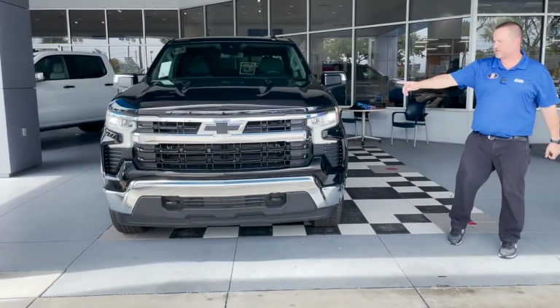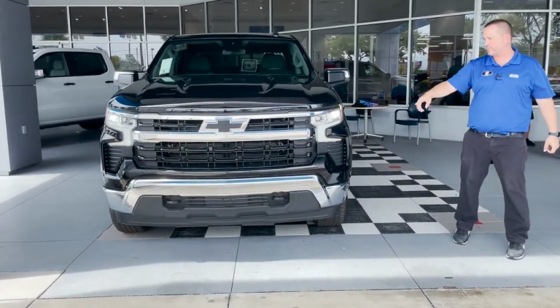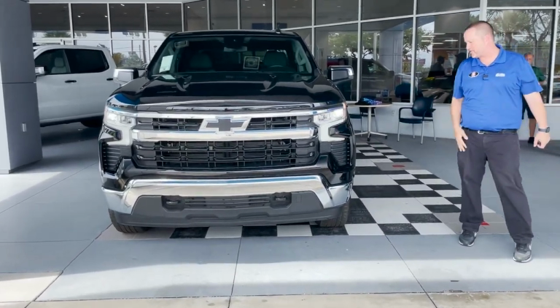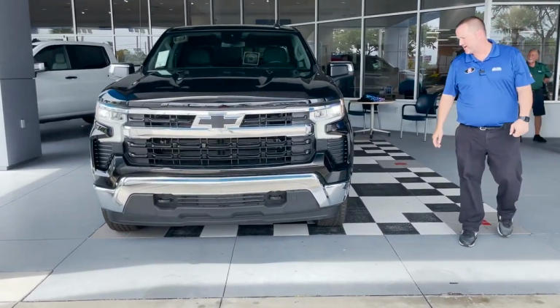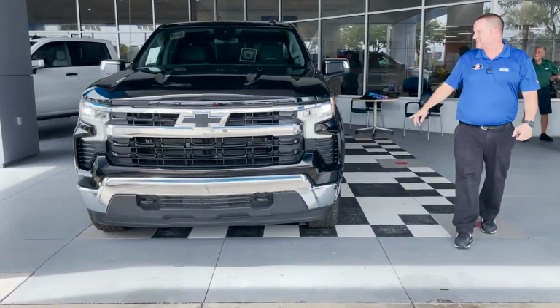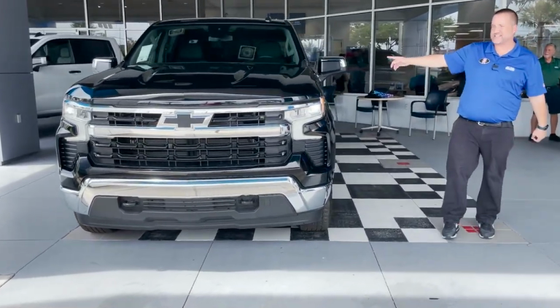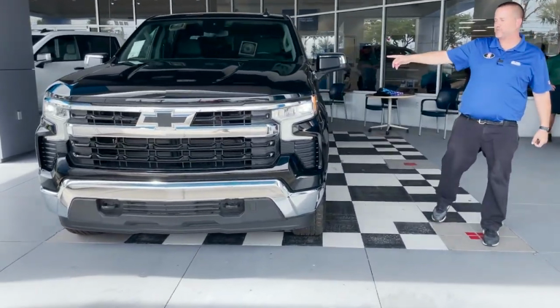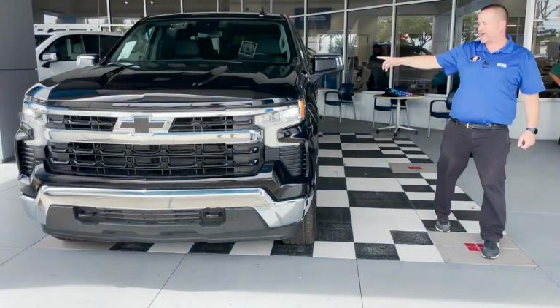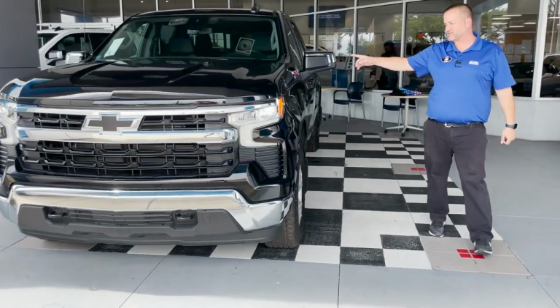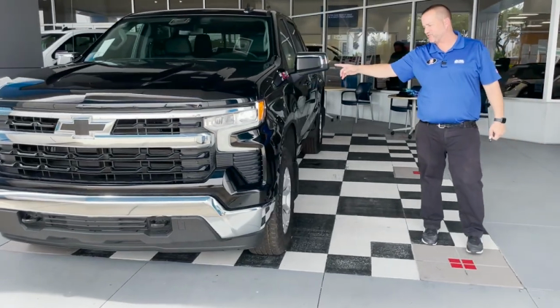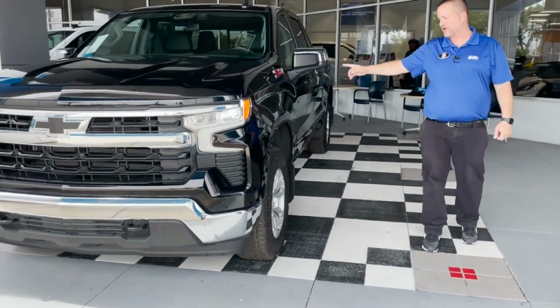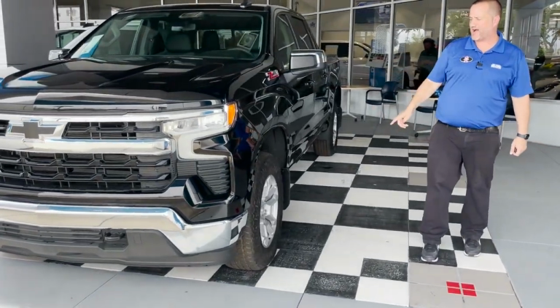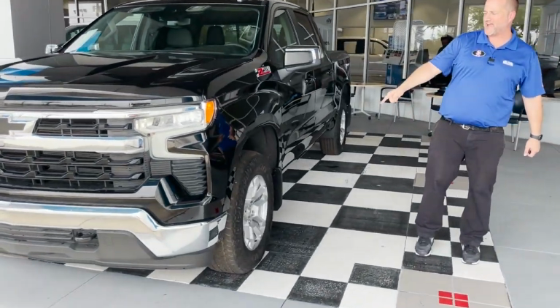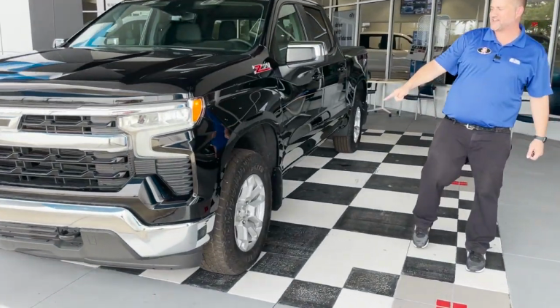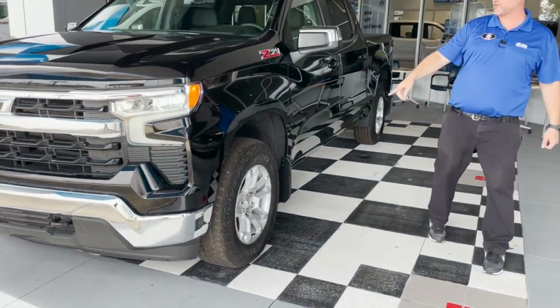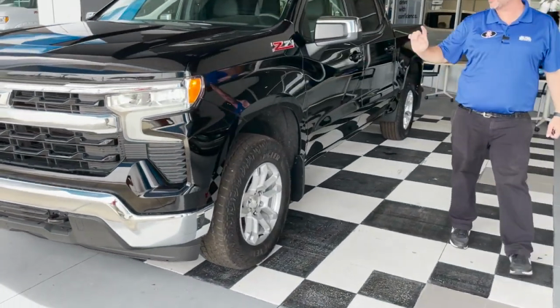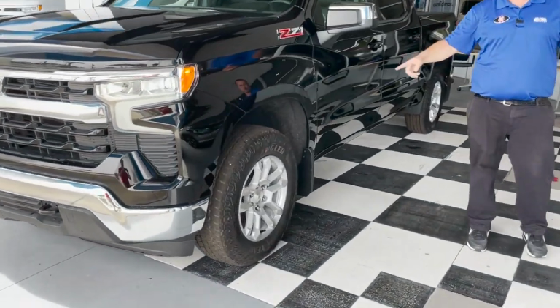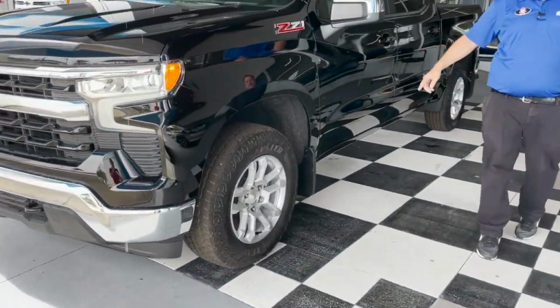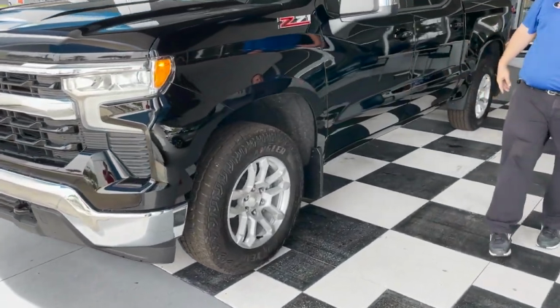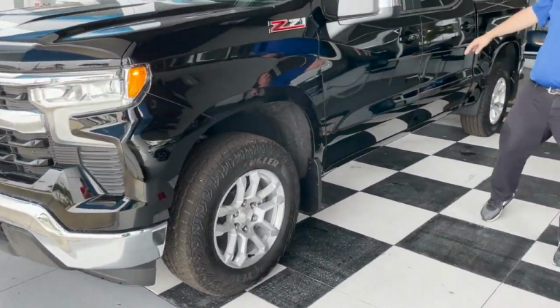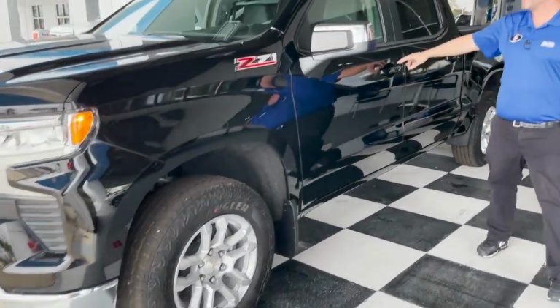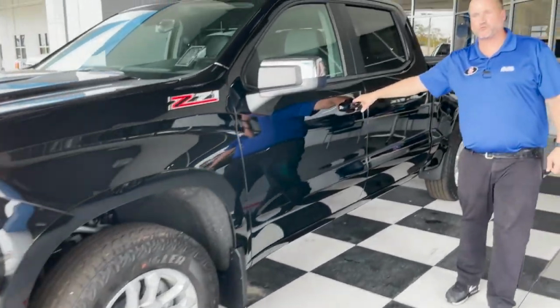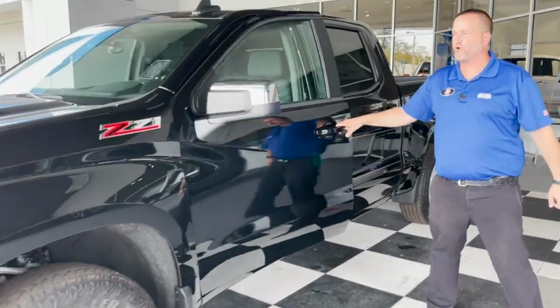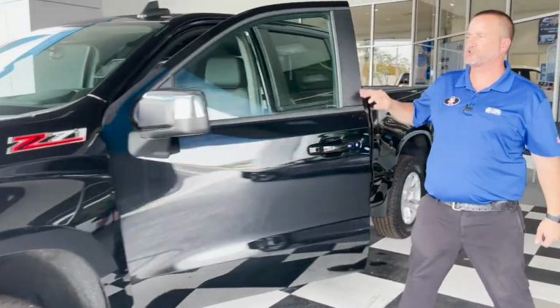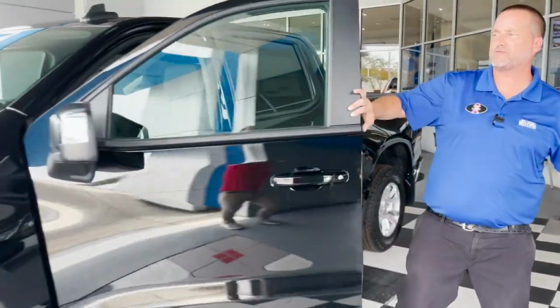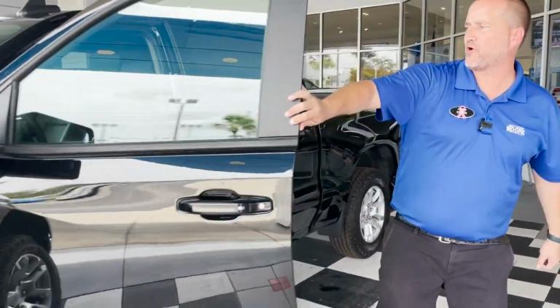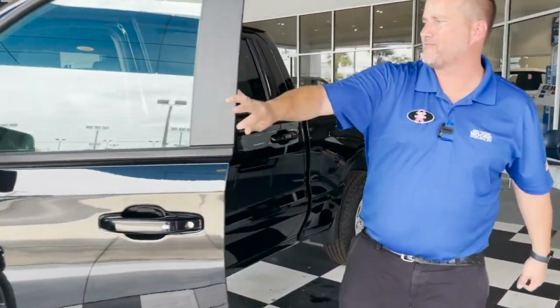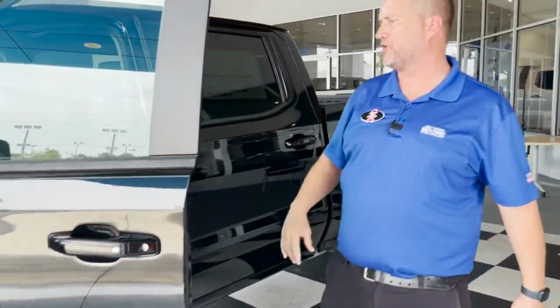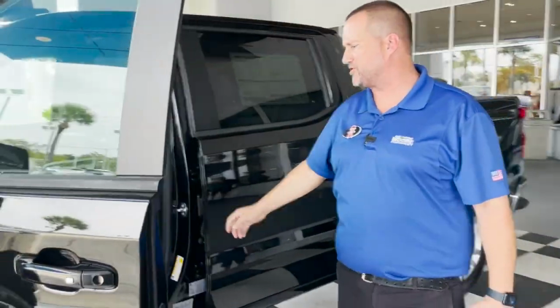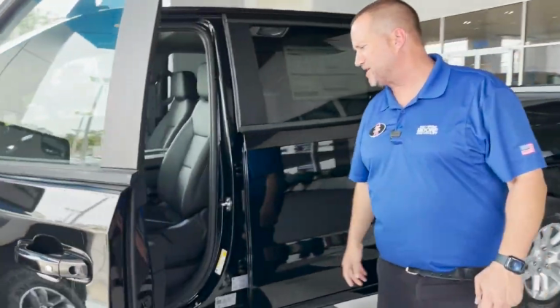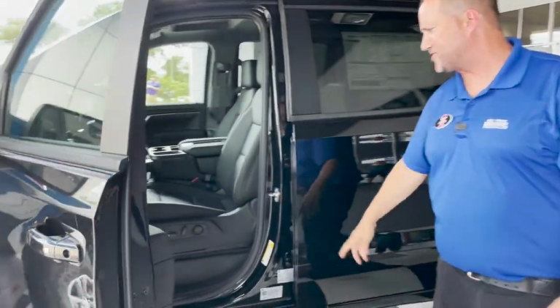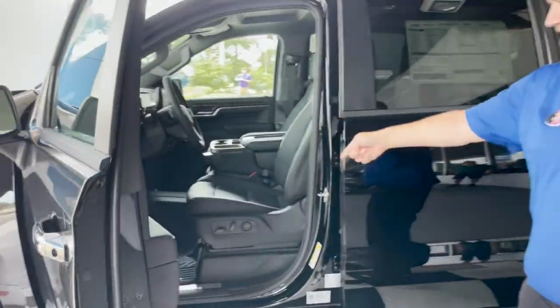You got the chrome bumpers, Z71 package which is four-wheel drive, 18-inch wheels, and all-terrain tires on it. This is a real four-wheel drive with four high and four low with a two-speed transfer case.